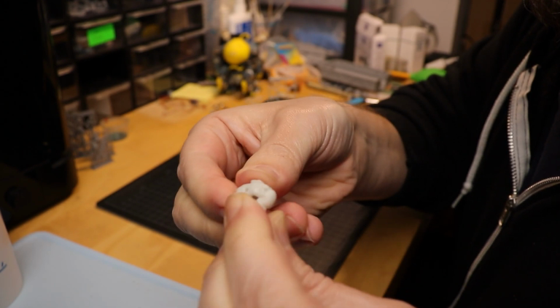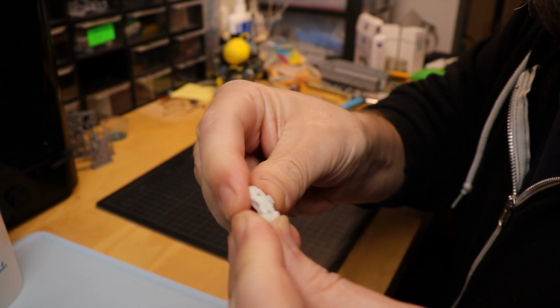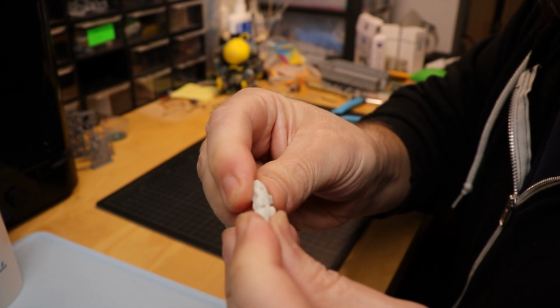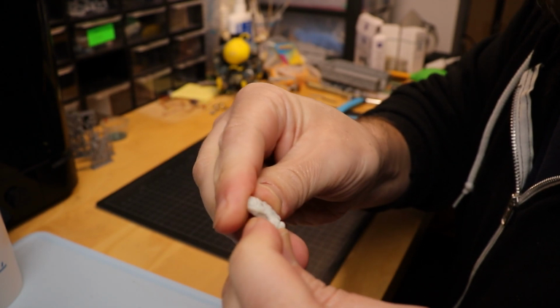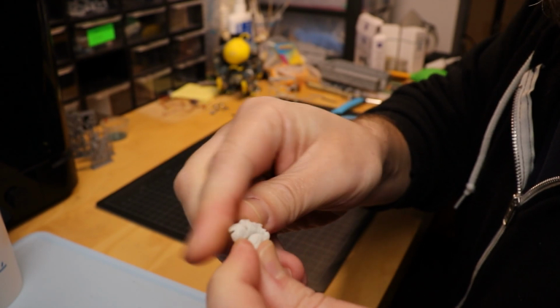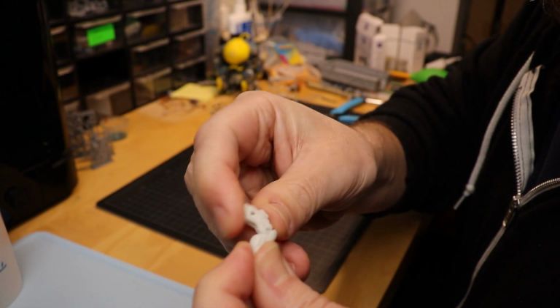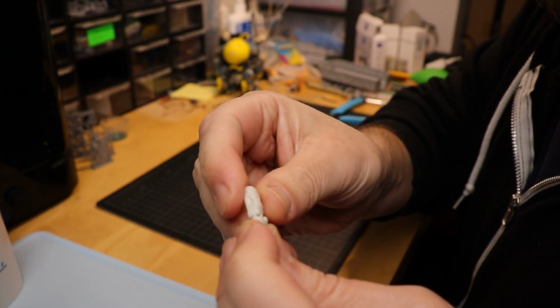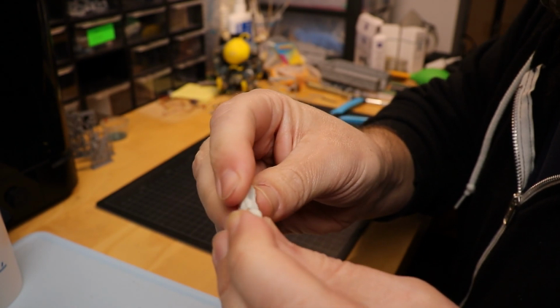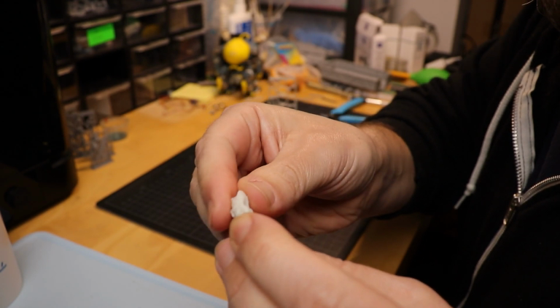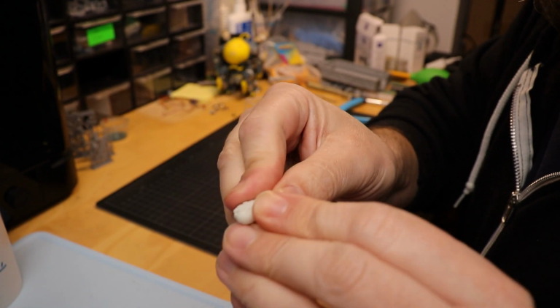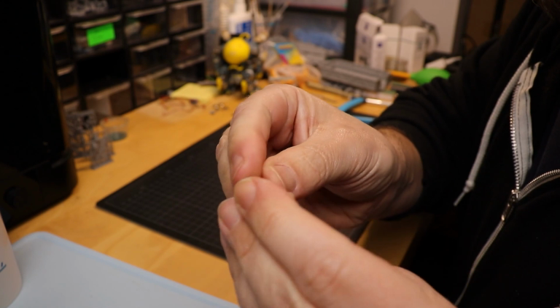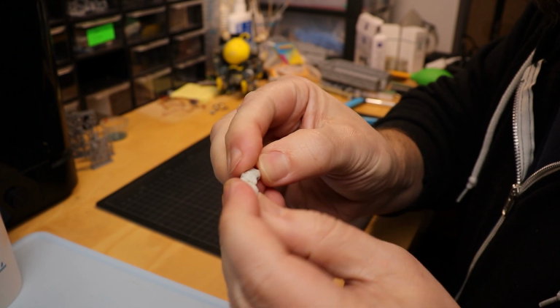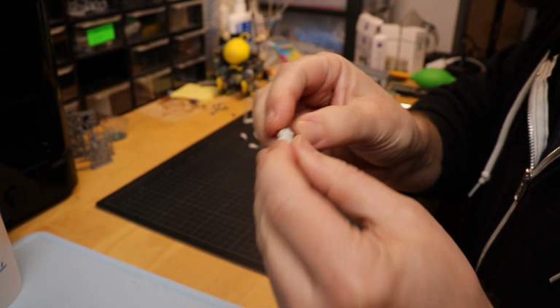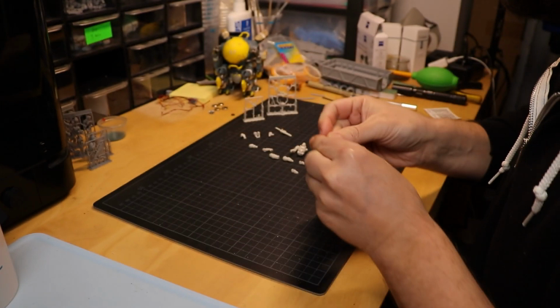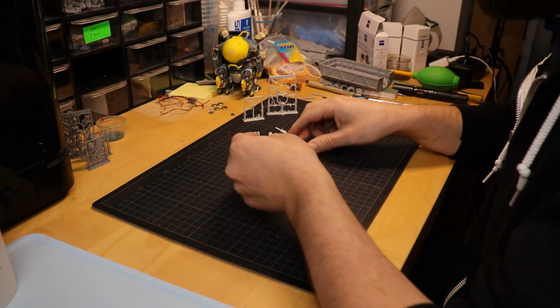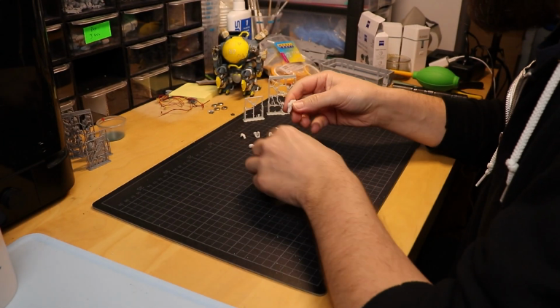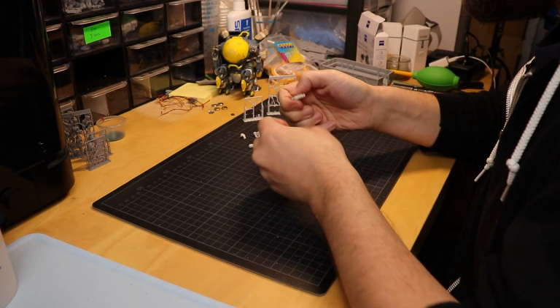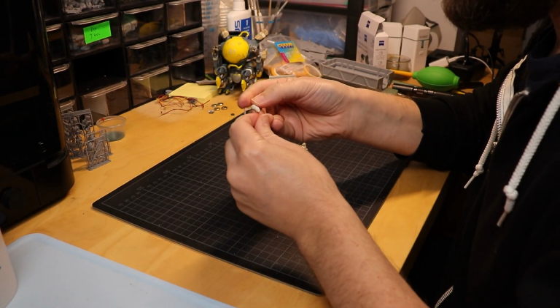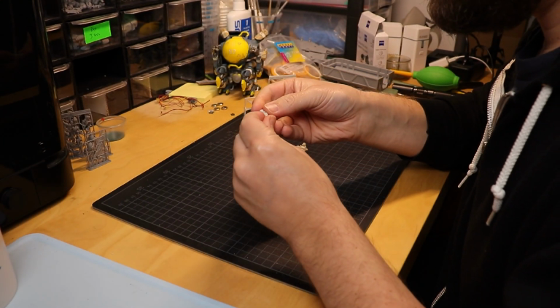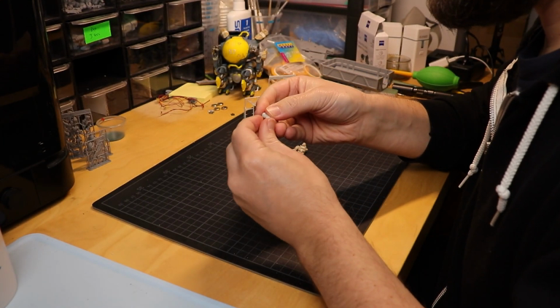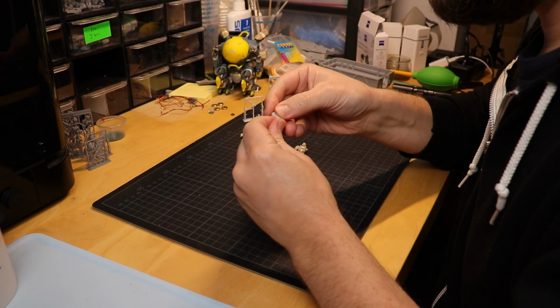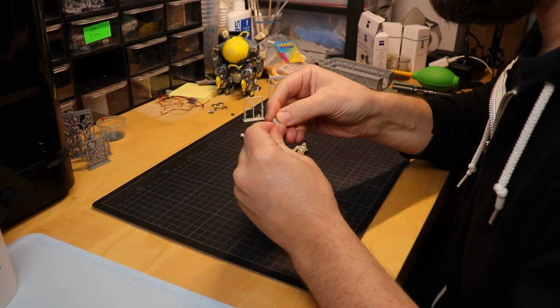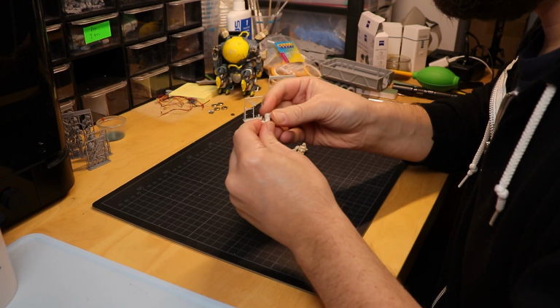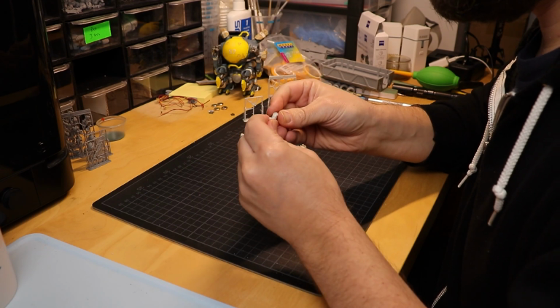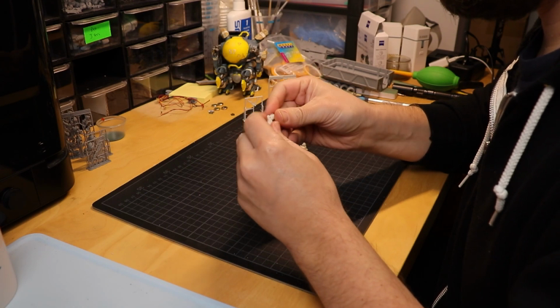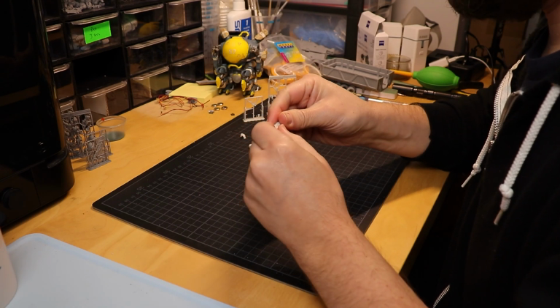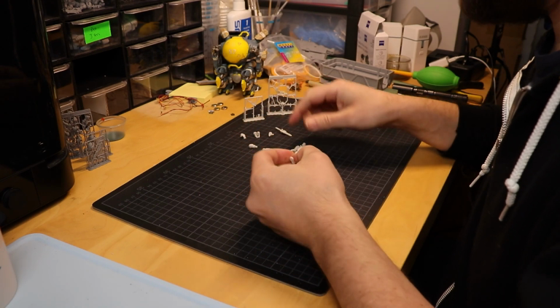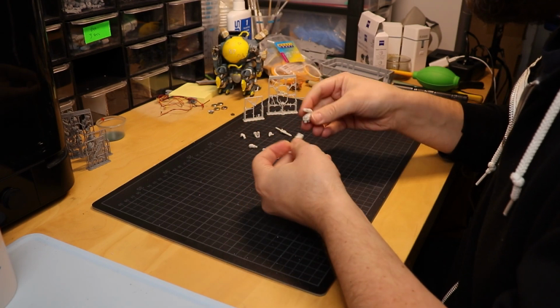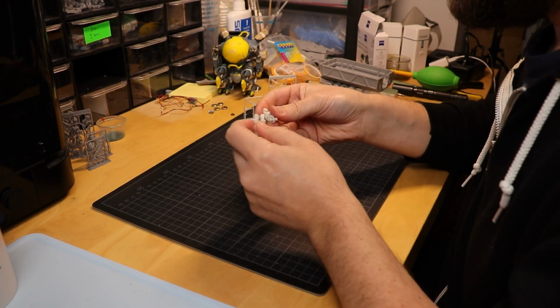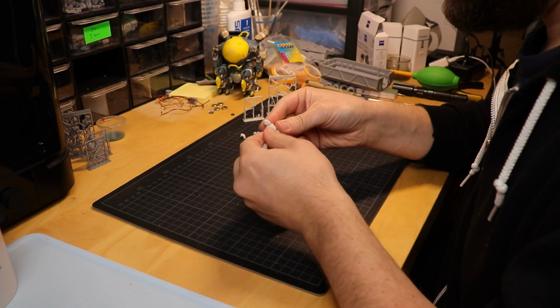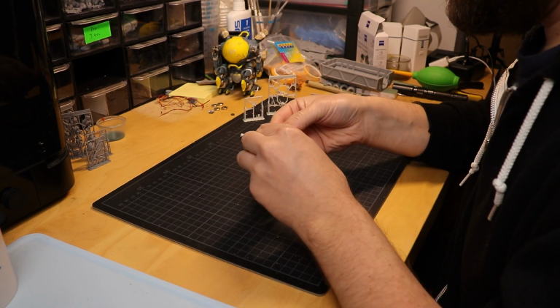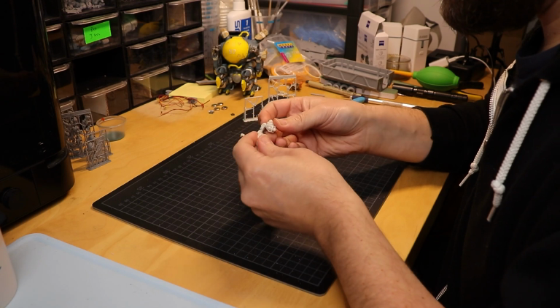That's a perfect snap. Awesome, fits very well. The foot — this is really nice resin.